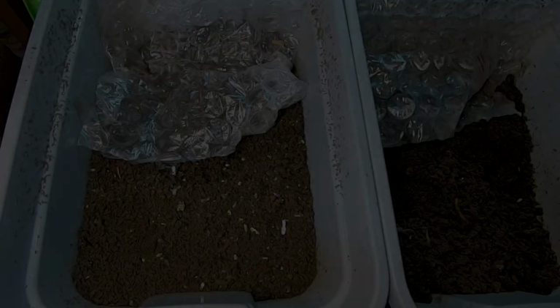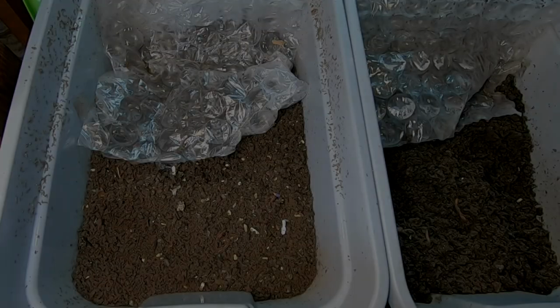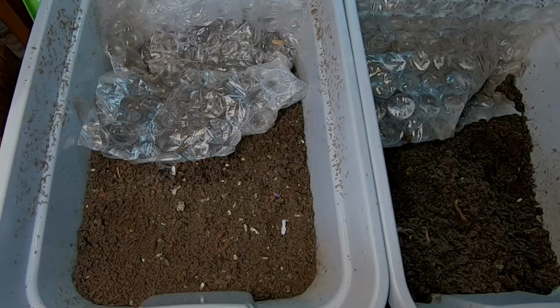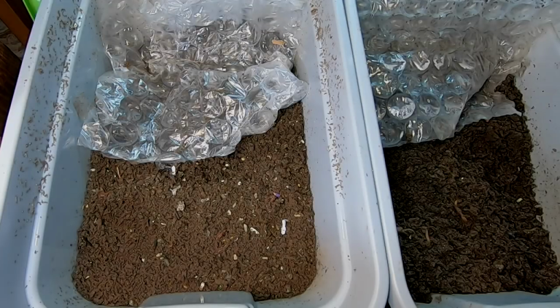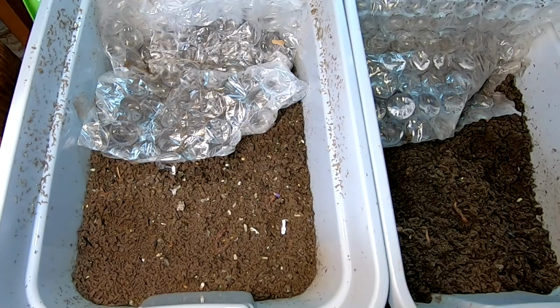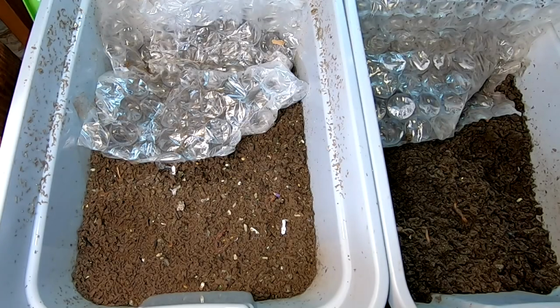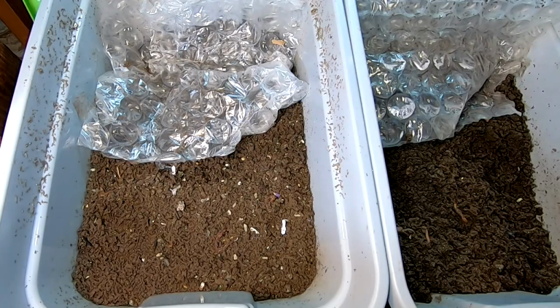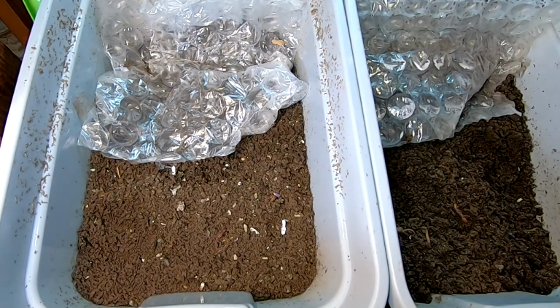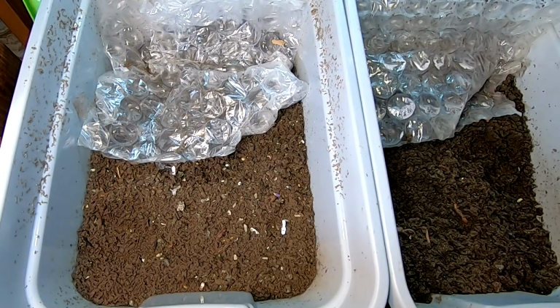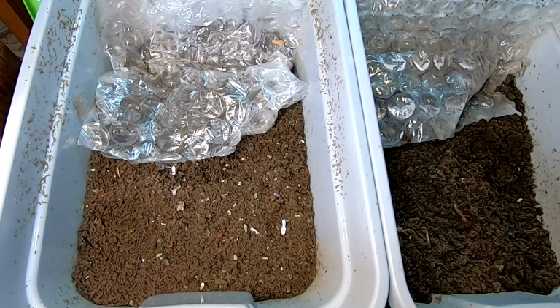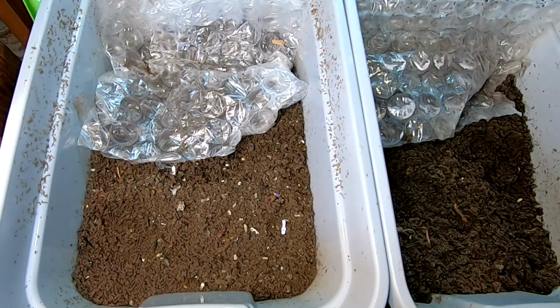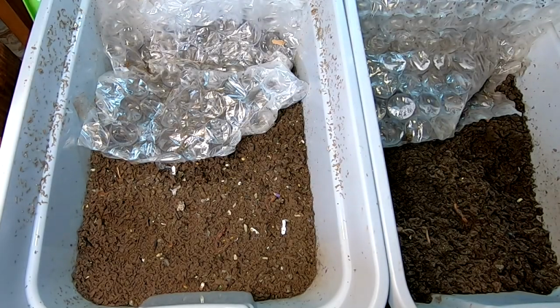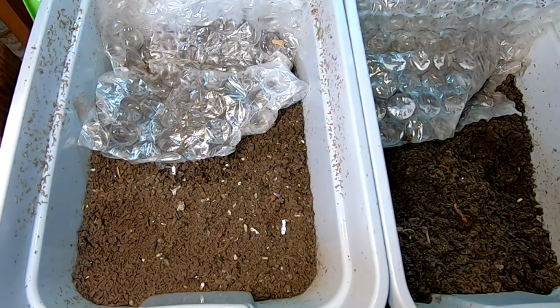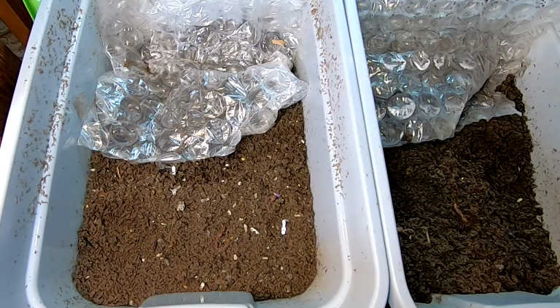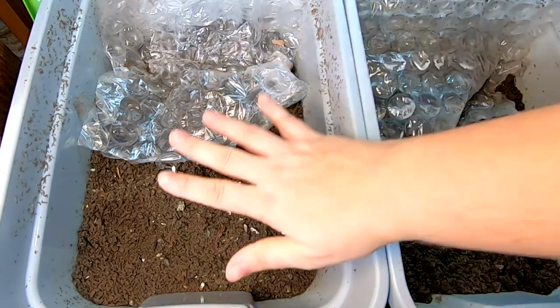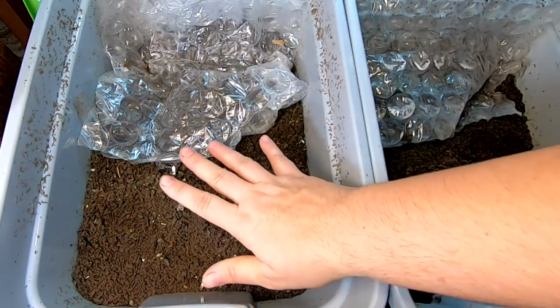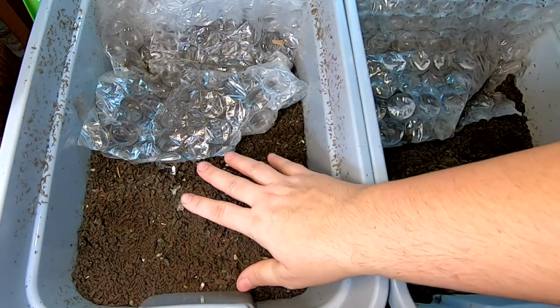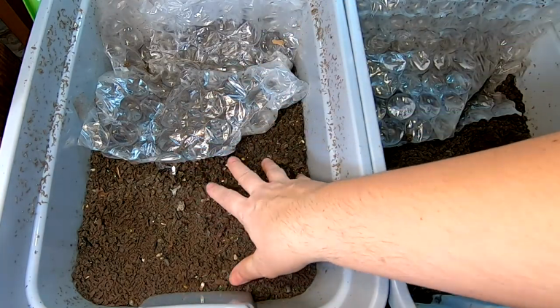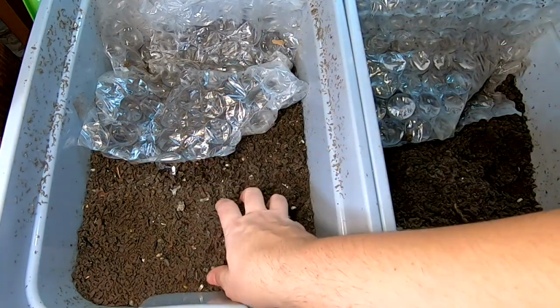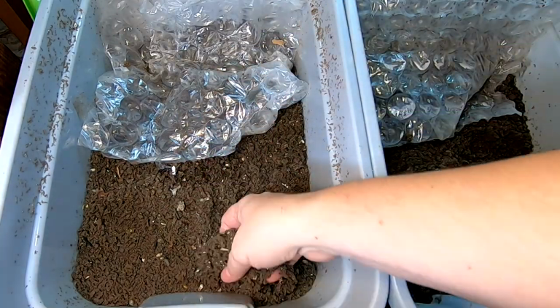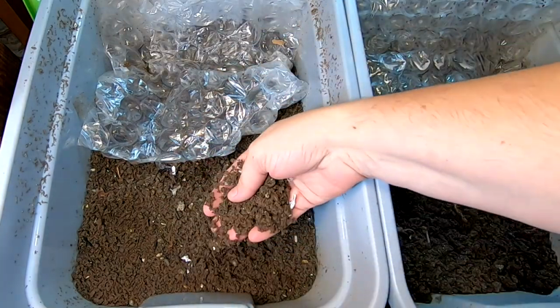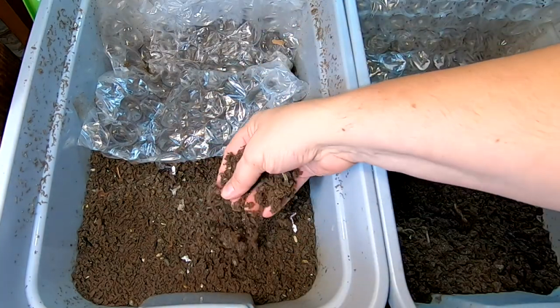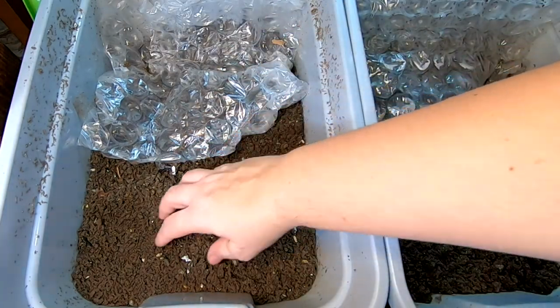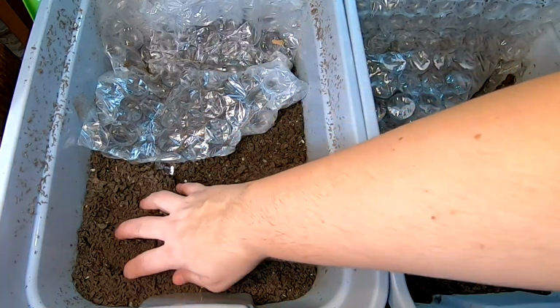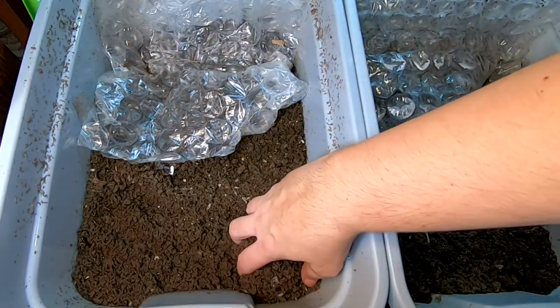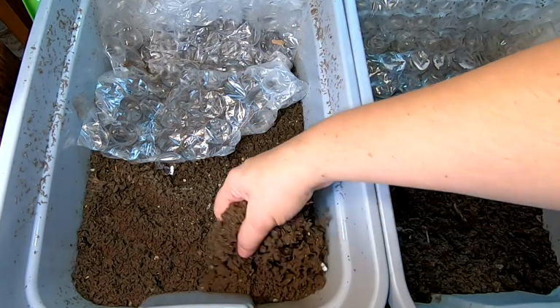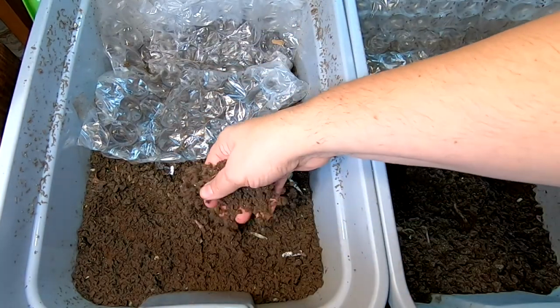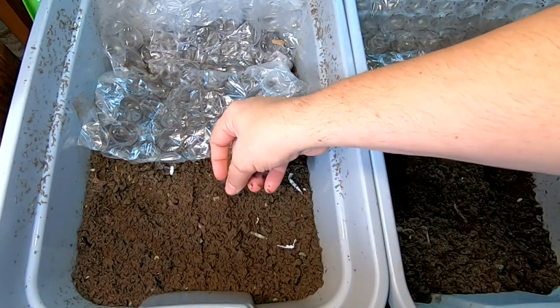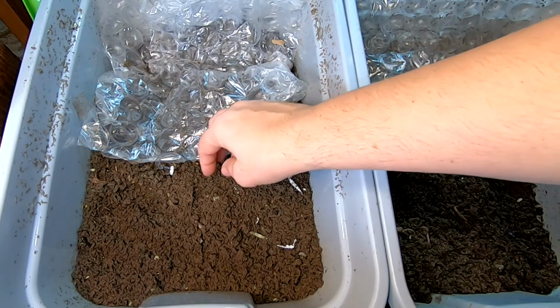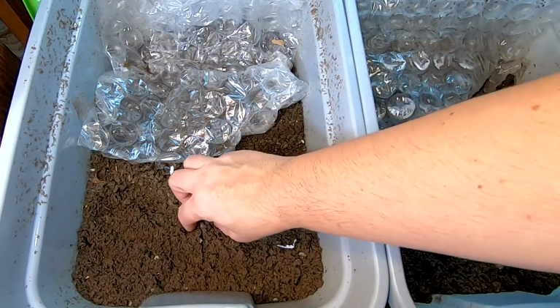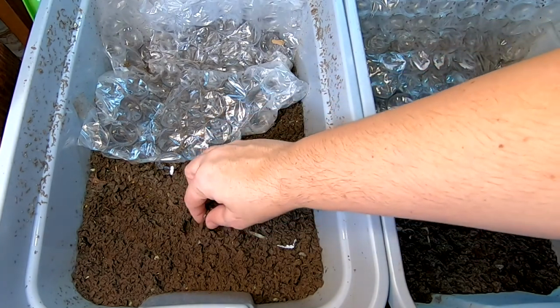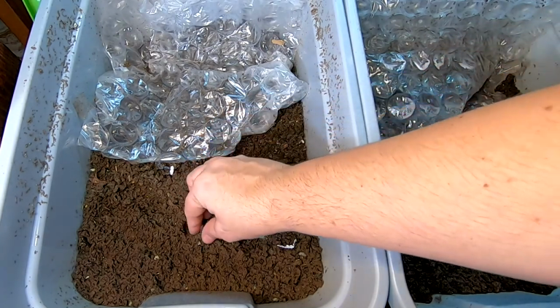Hey guys, it's Ann over at Plant Obsessed and today I'm going to take a look in on my formerly cocoon-only bins that are currently trying to migrate.